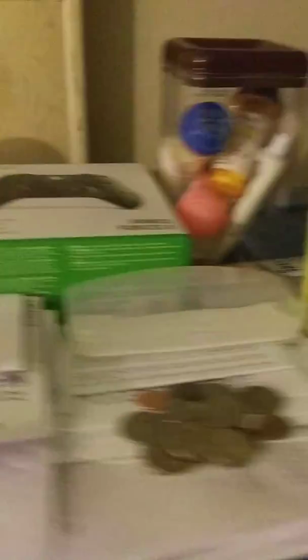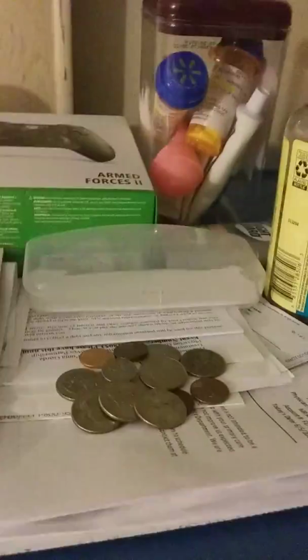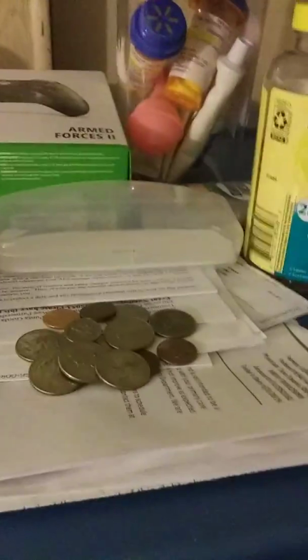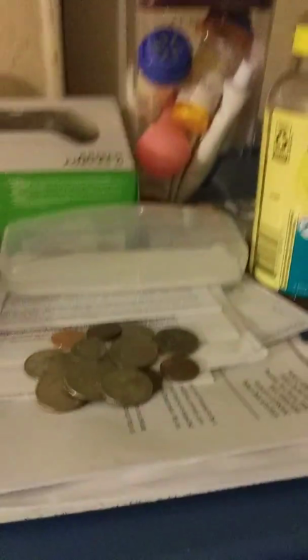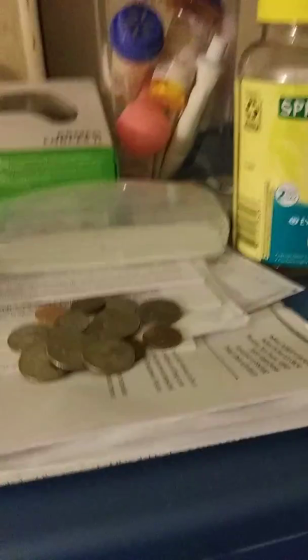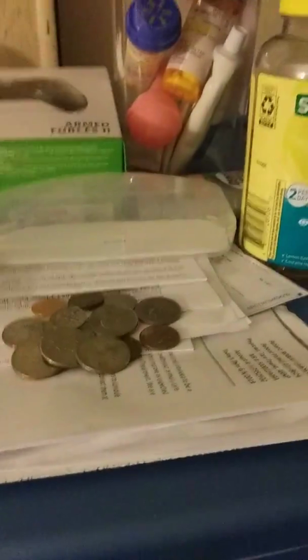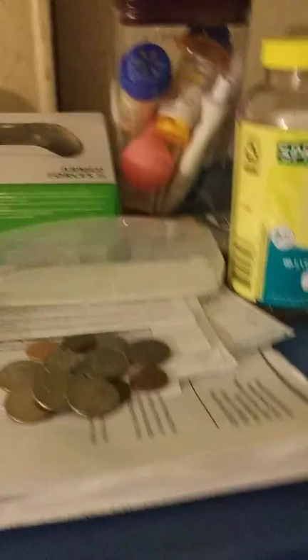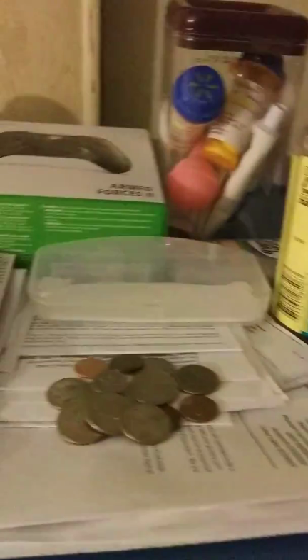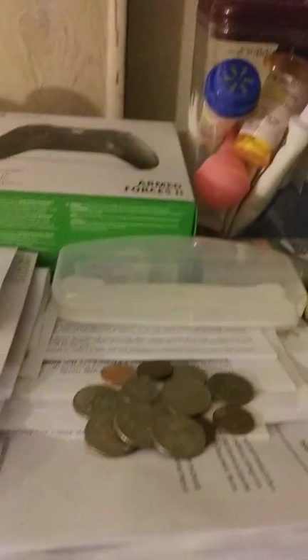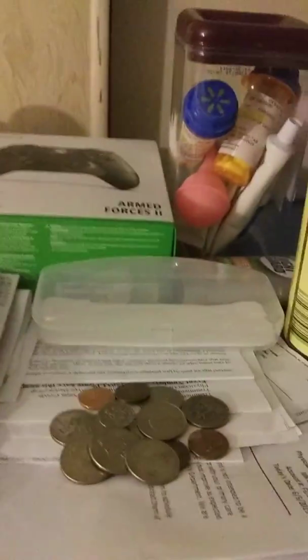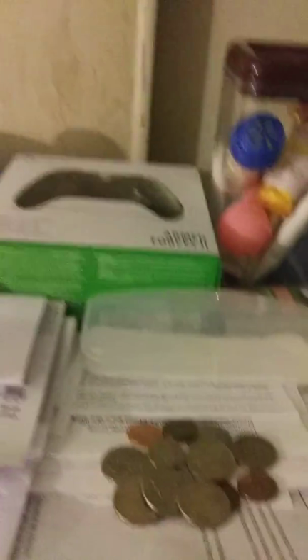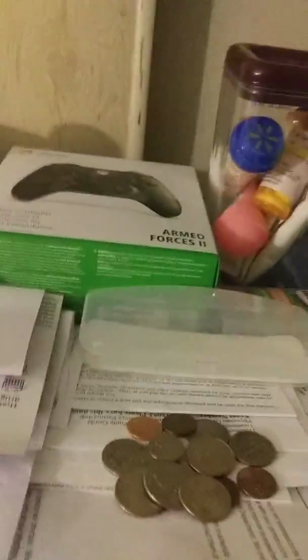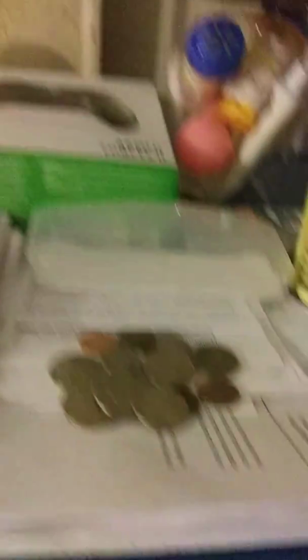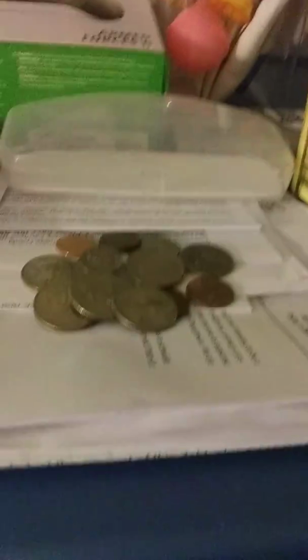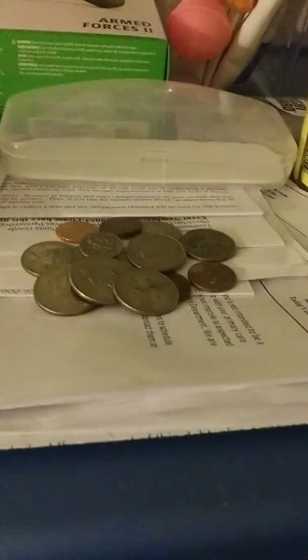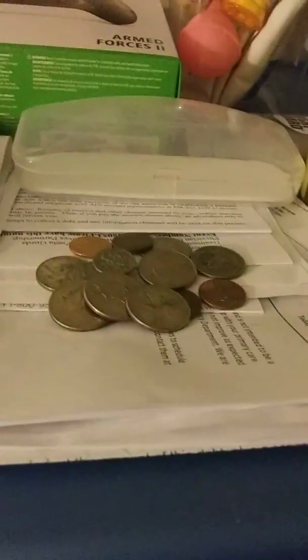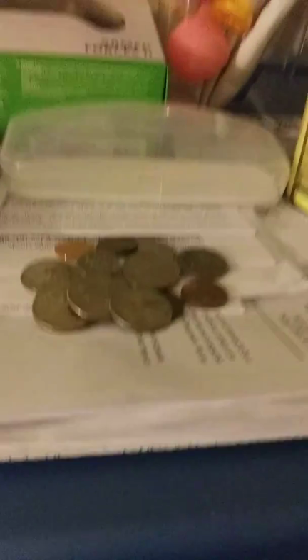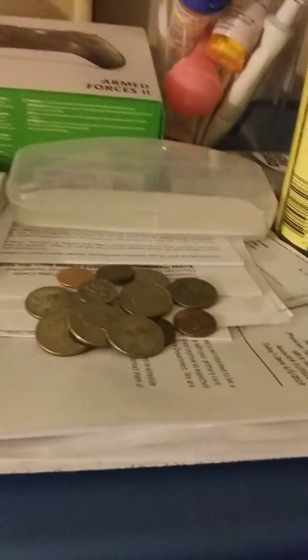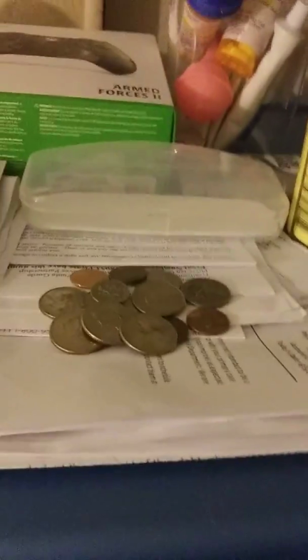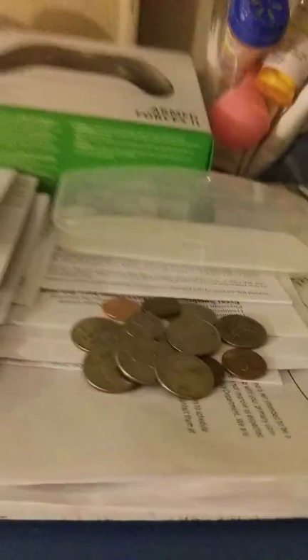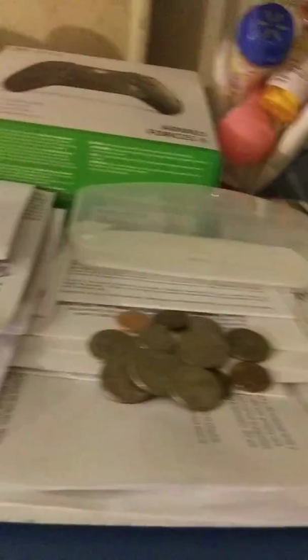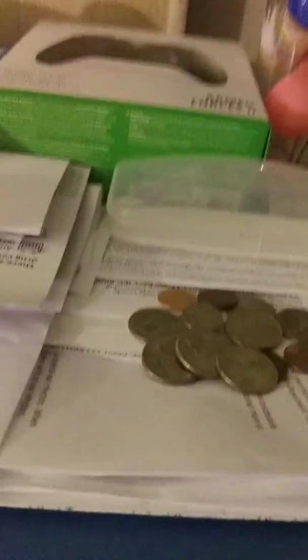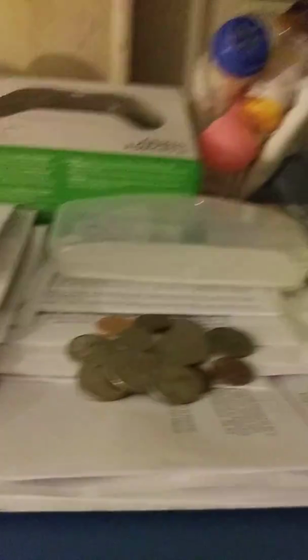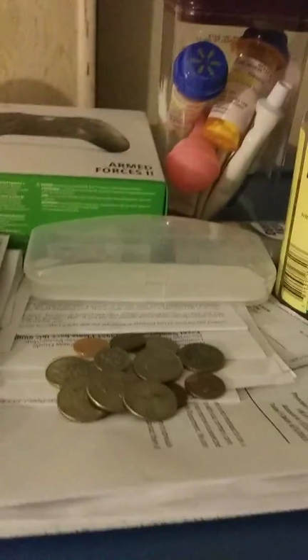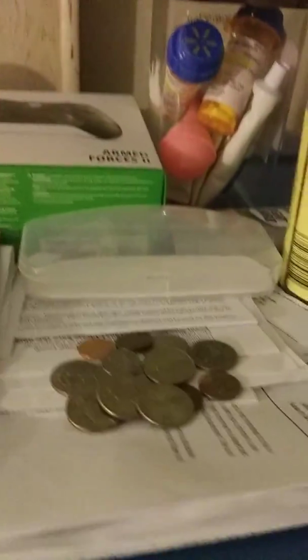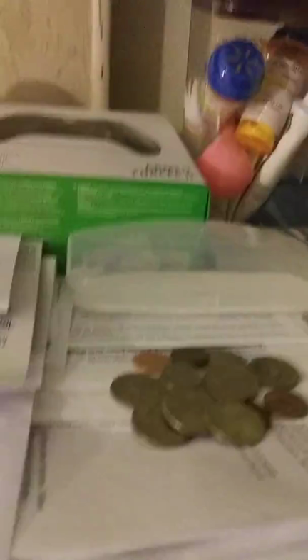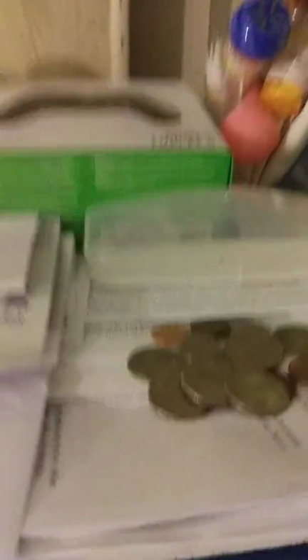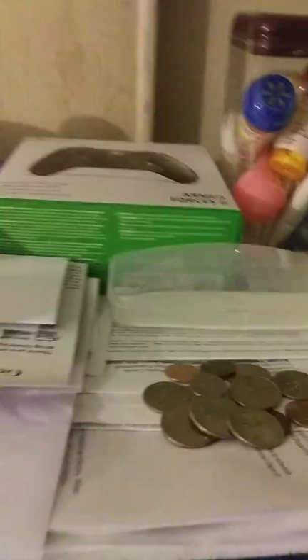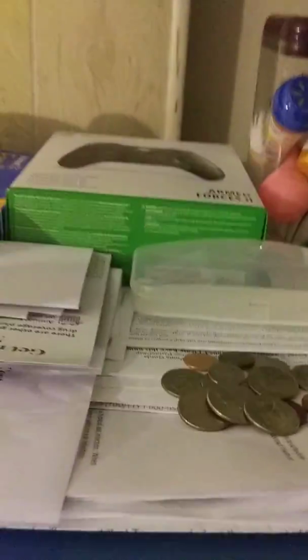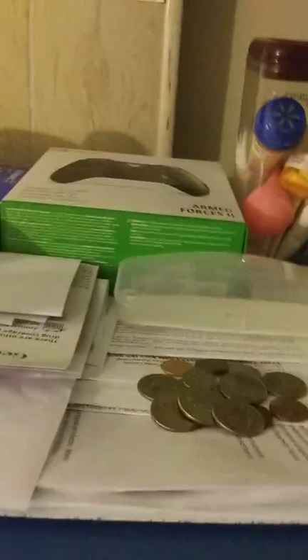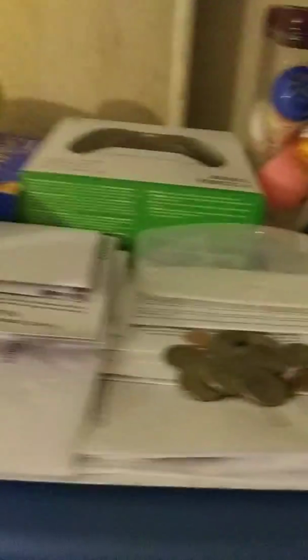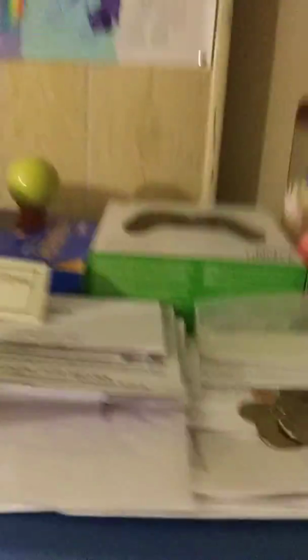Just got some change right there. Sometimes you wish those quarters were $100 bills, don't you? Yeah, I do too.